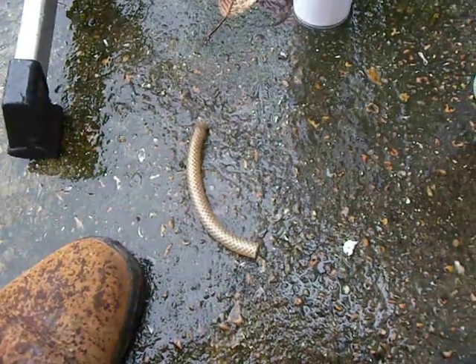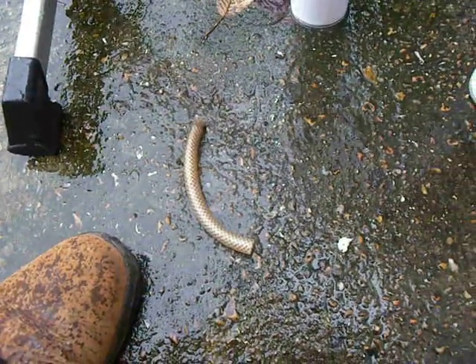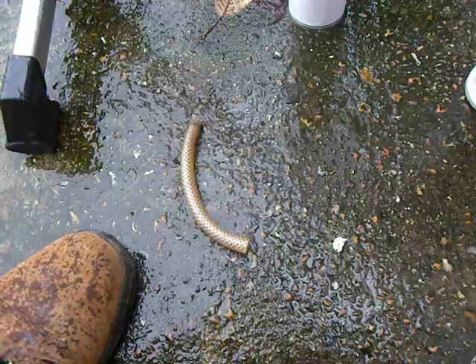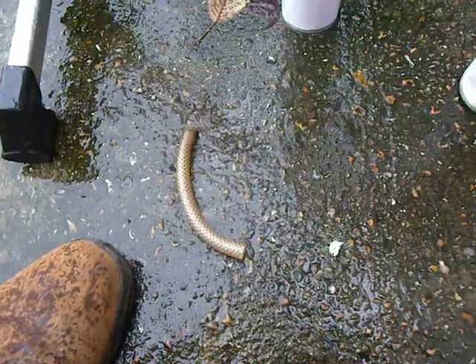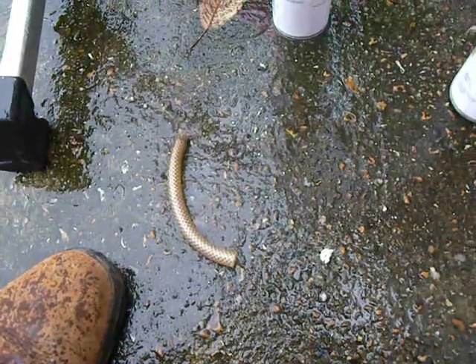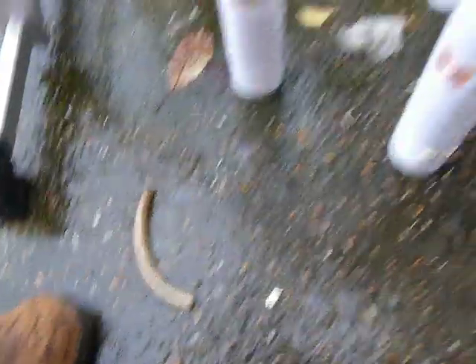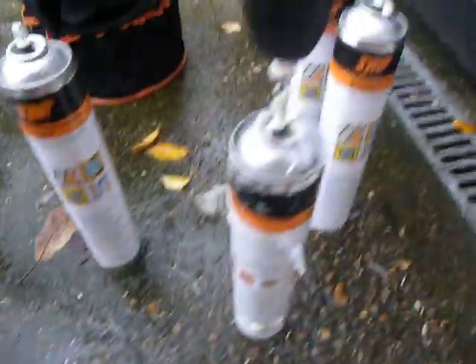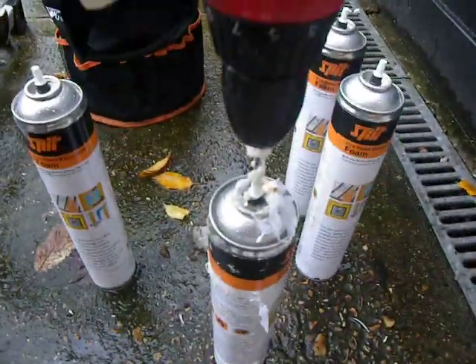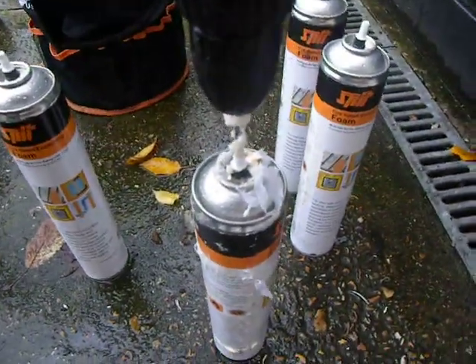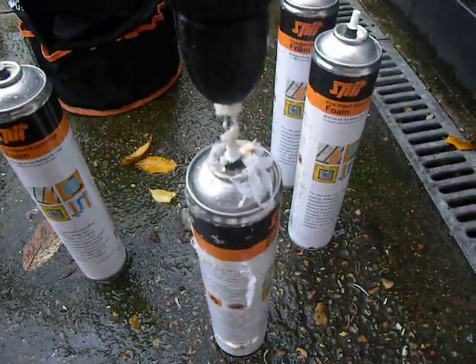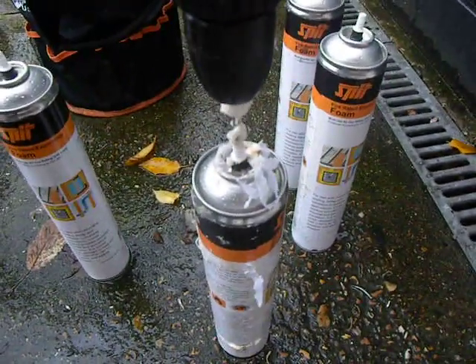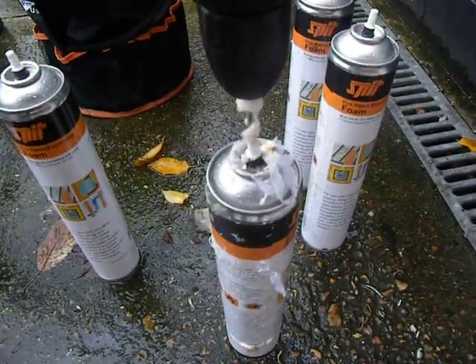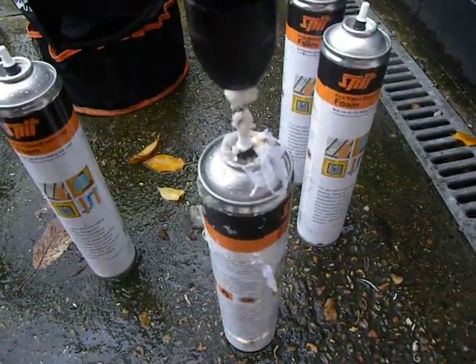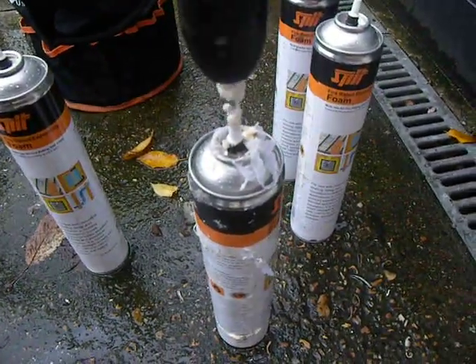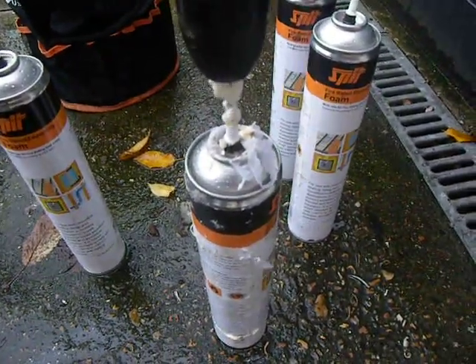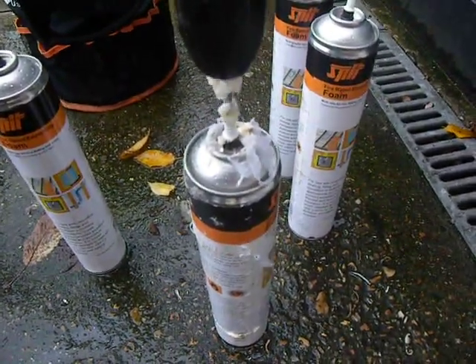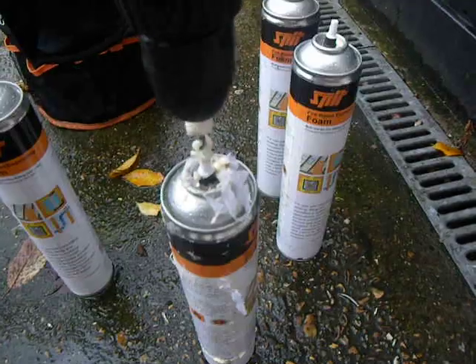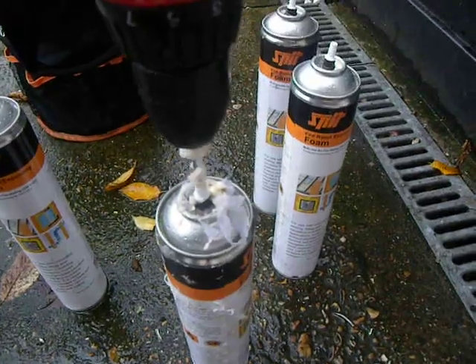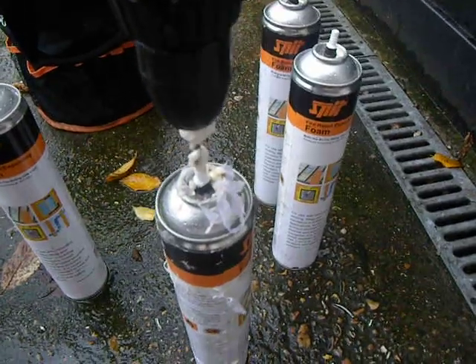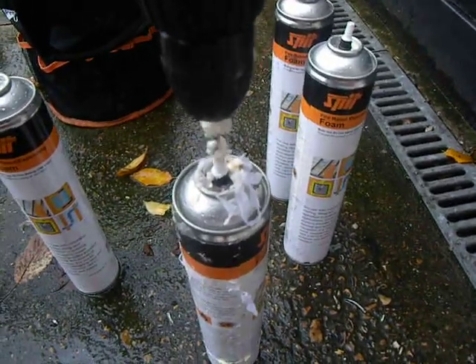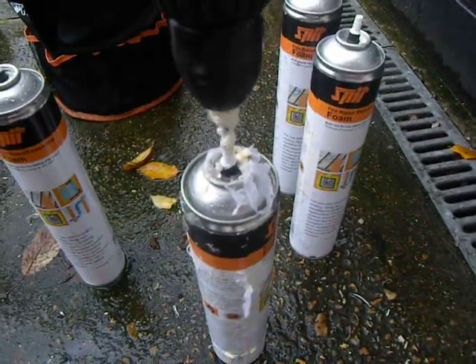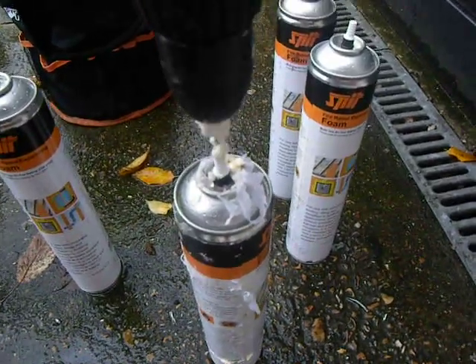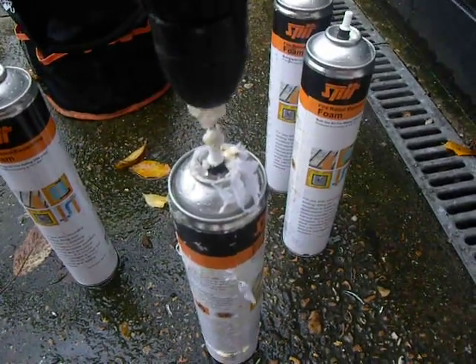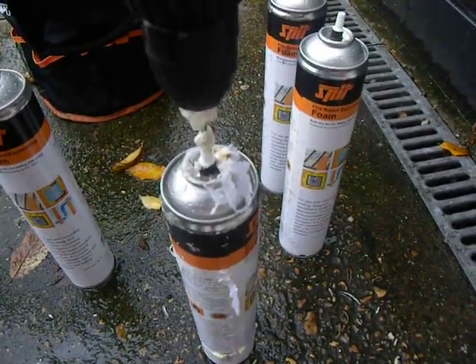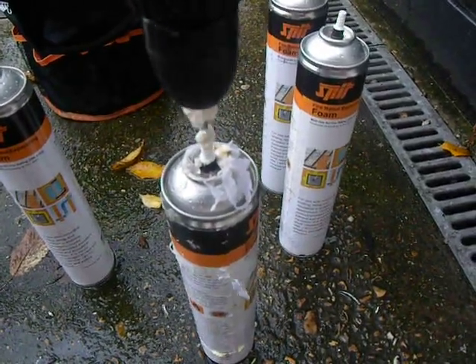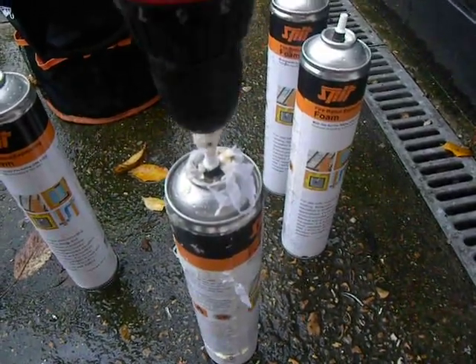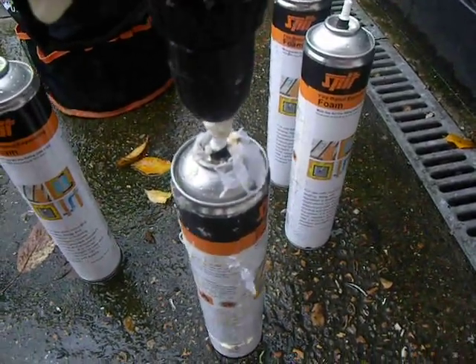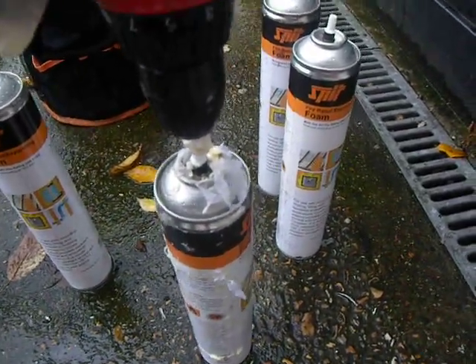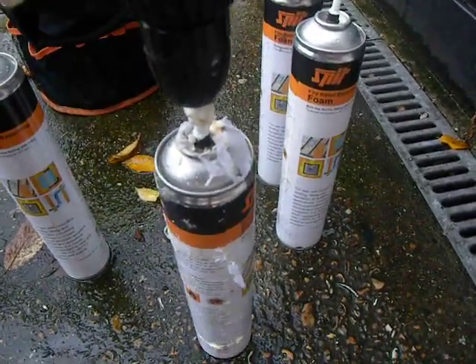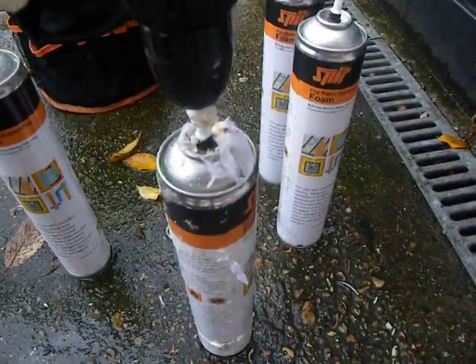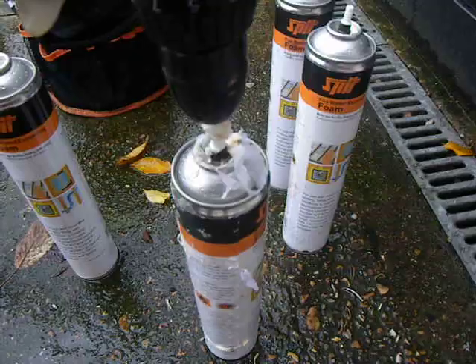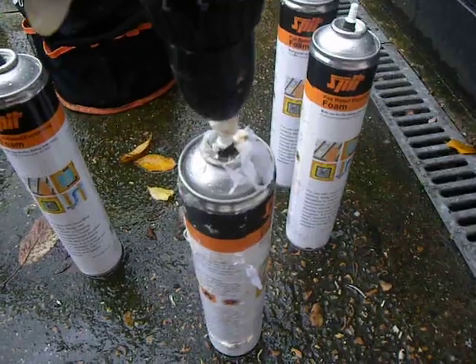Of course you should be a car enthusiast if you're messing about with foam like I am. Just keep pushing and you'll actually drill through the valve — and at that point you're into foam.